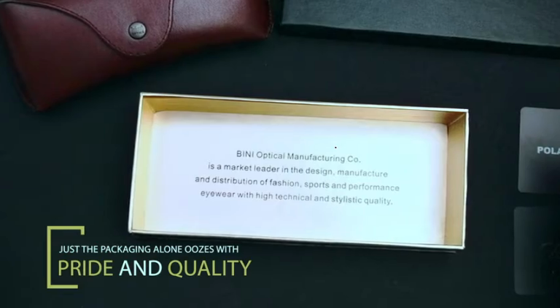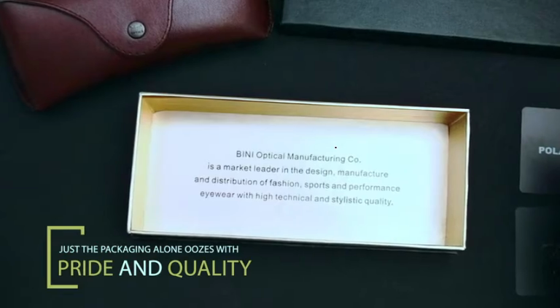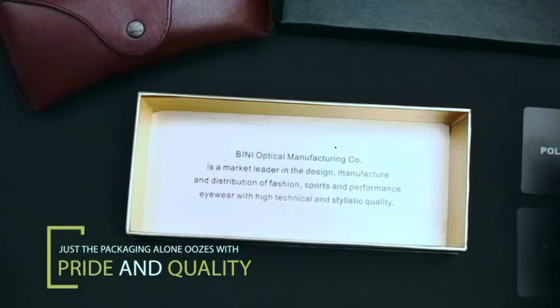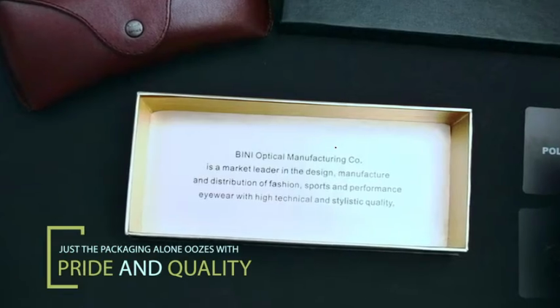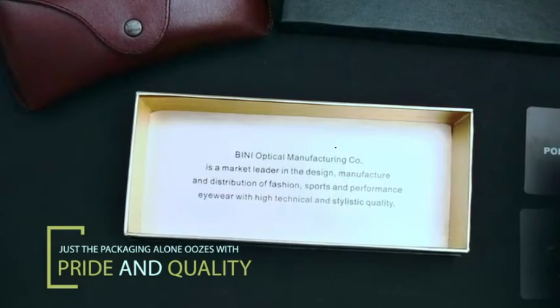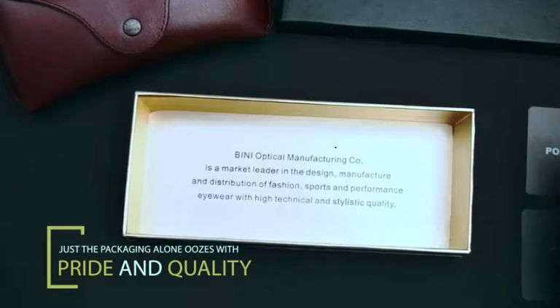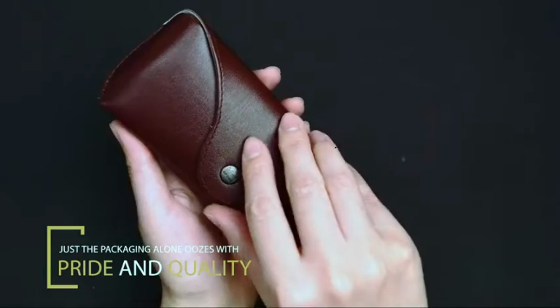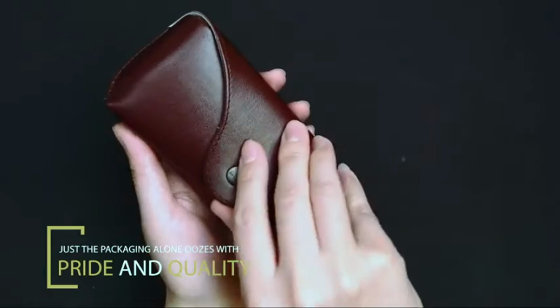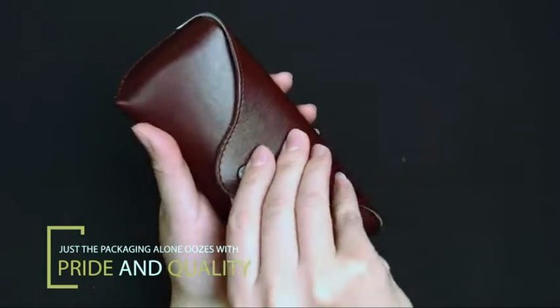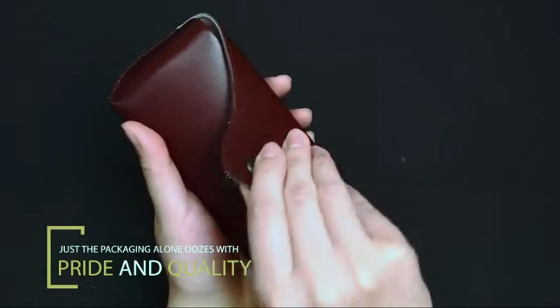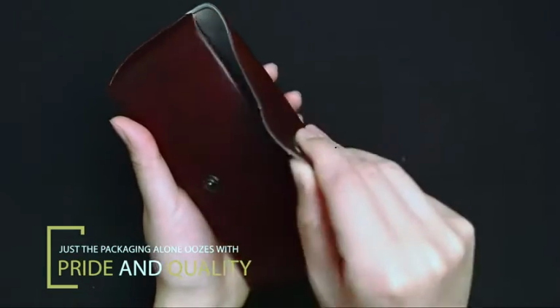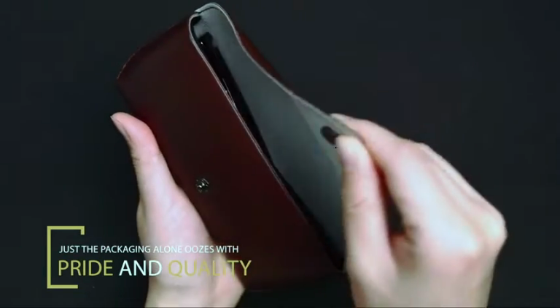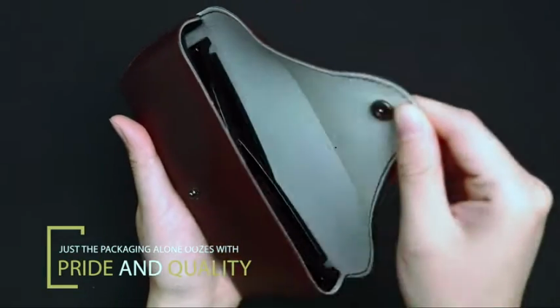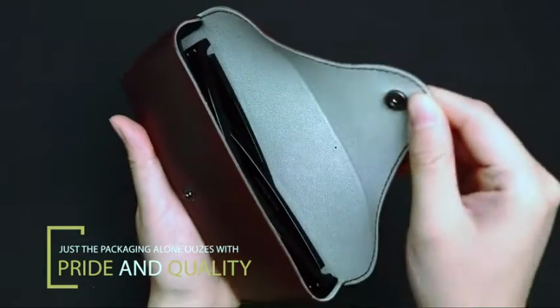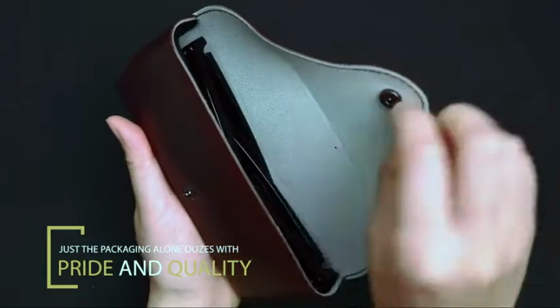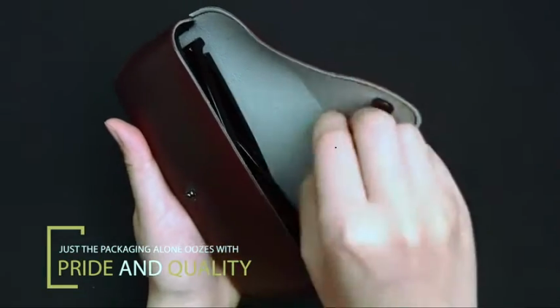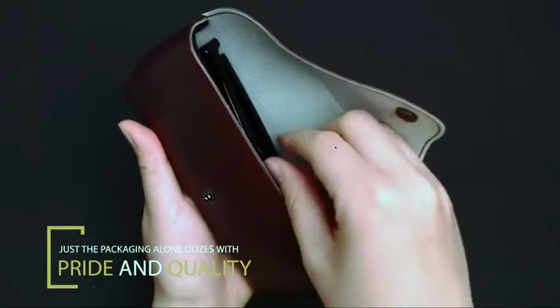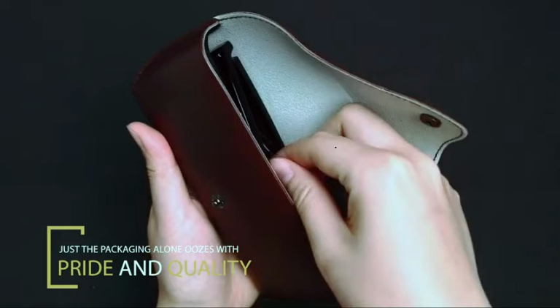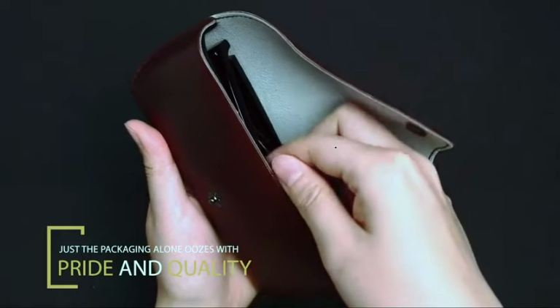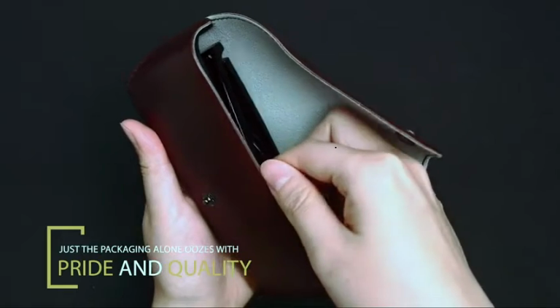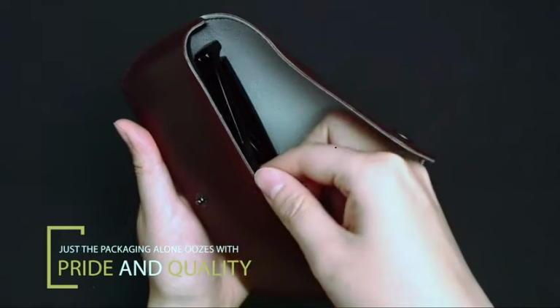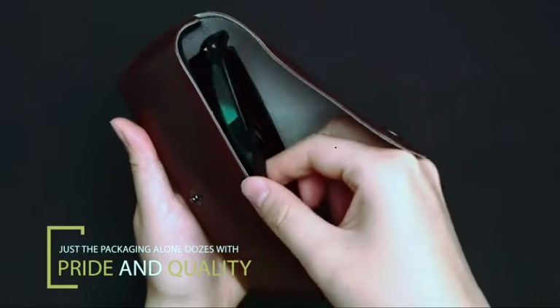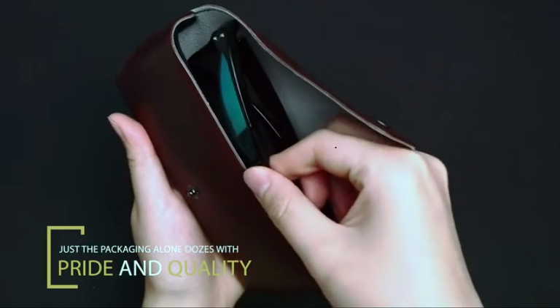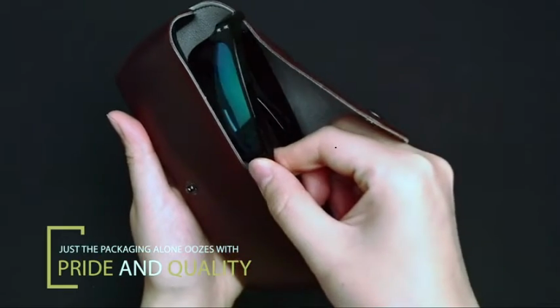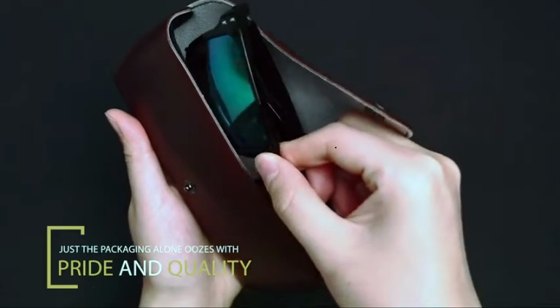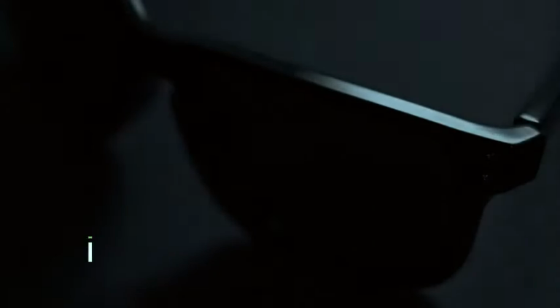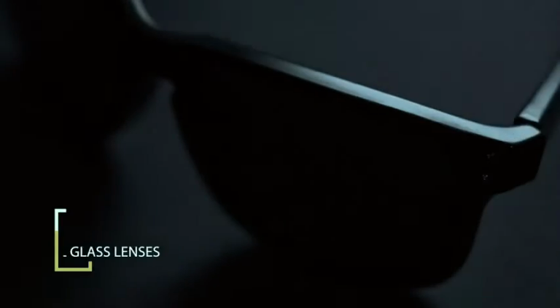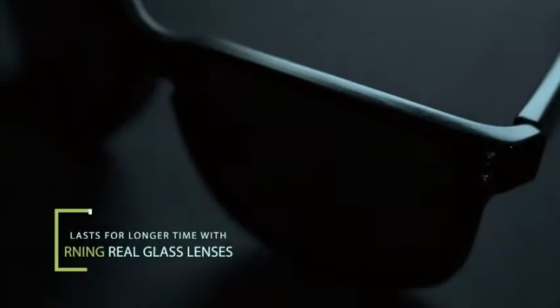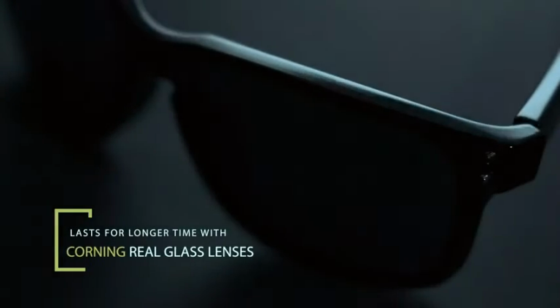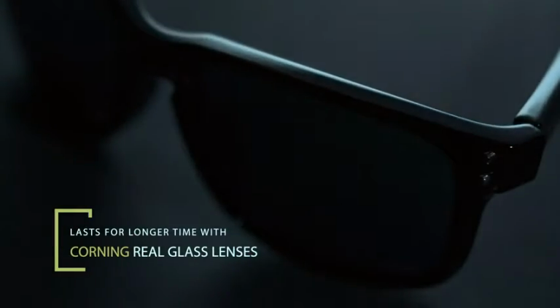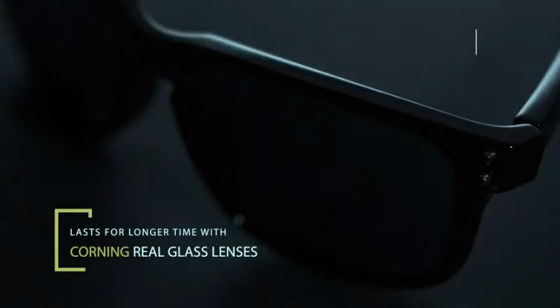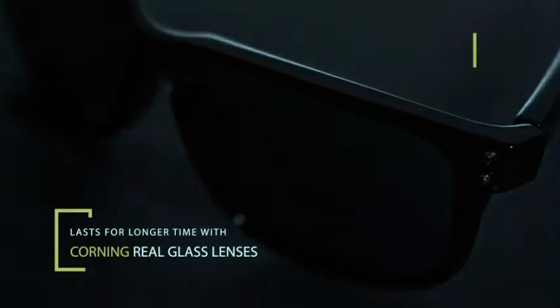Binance company makes real sunglasses for everyone — not only for fashion, but with high technical and stylistic quality.